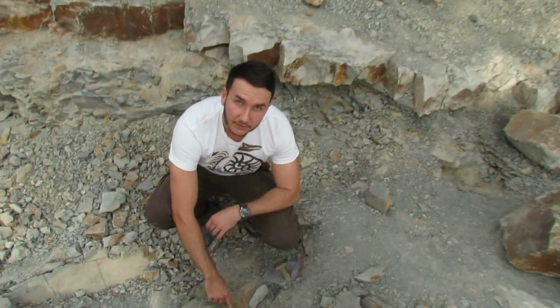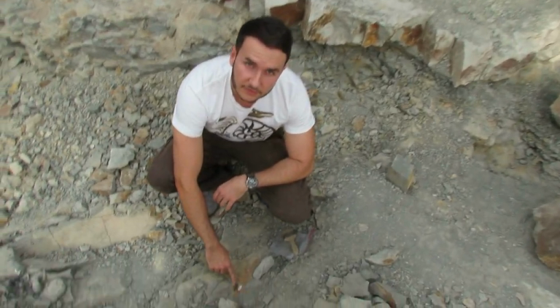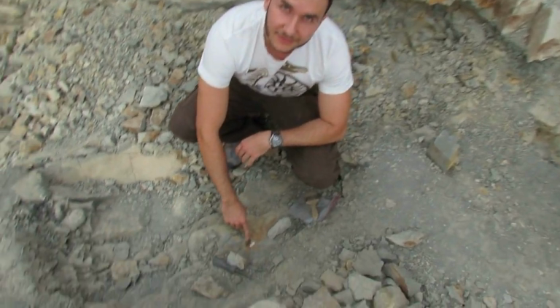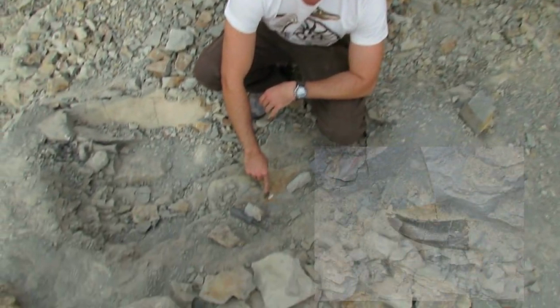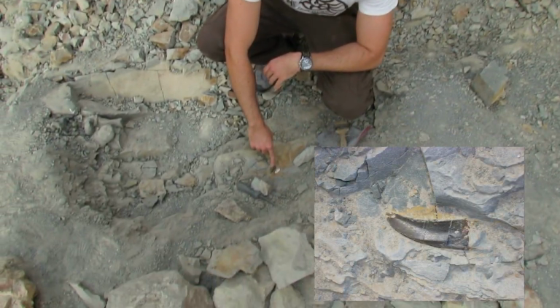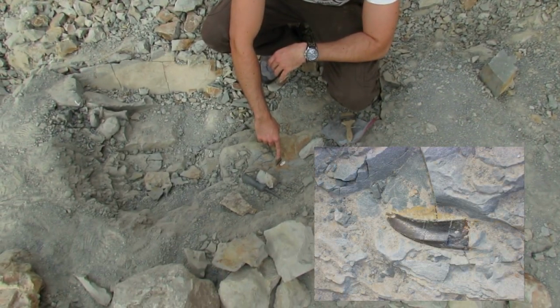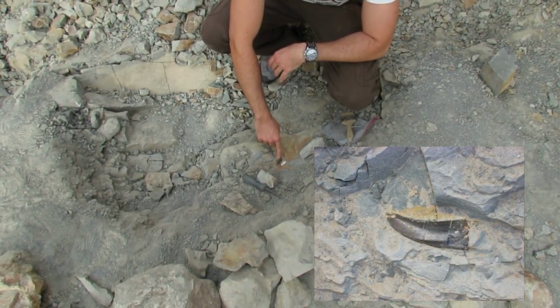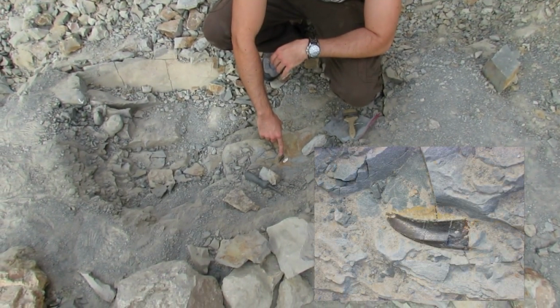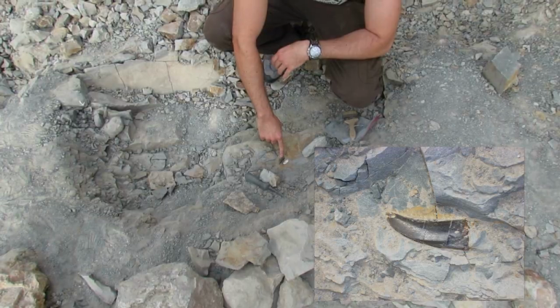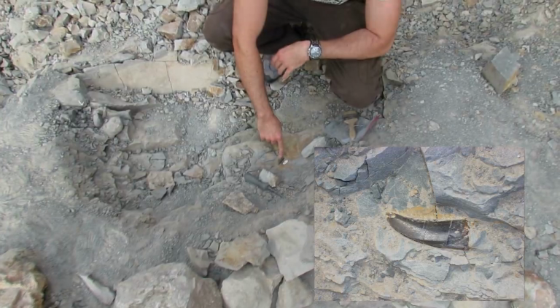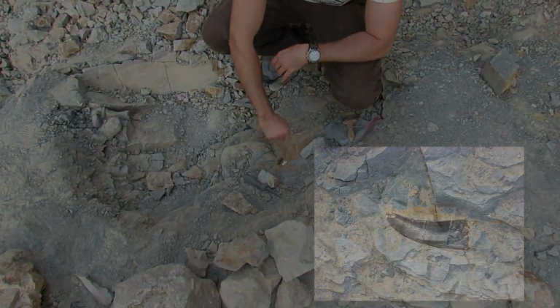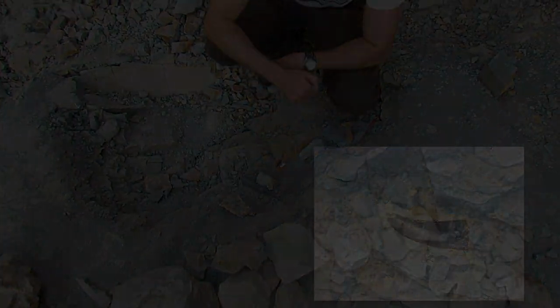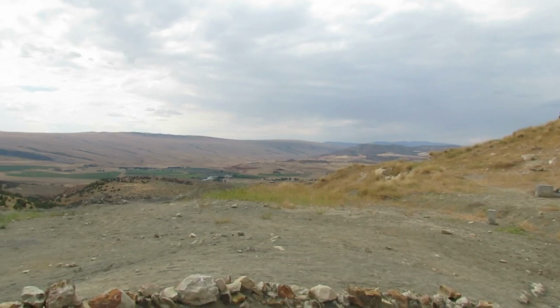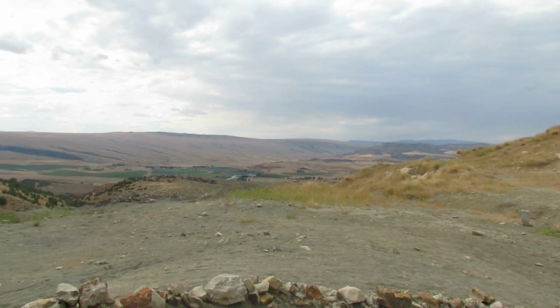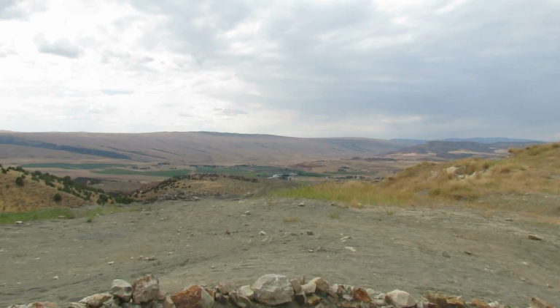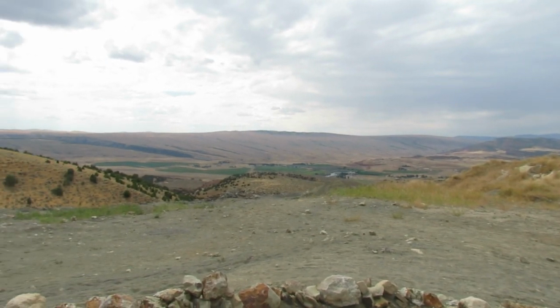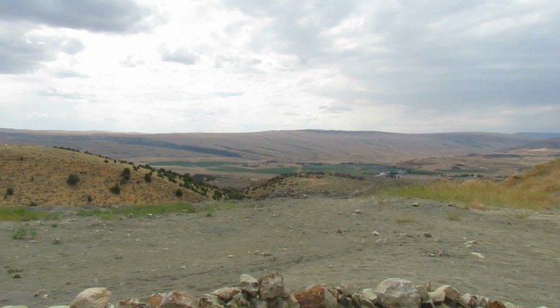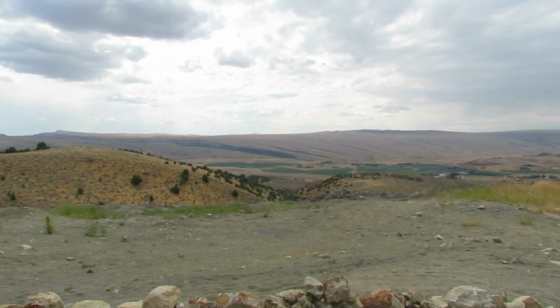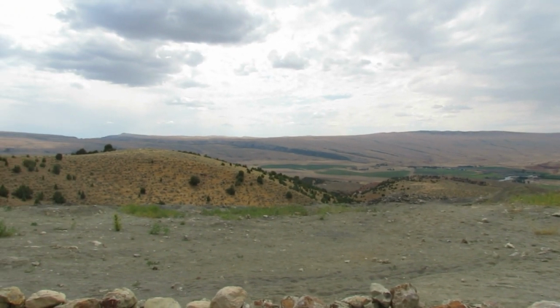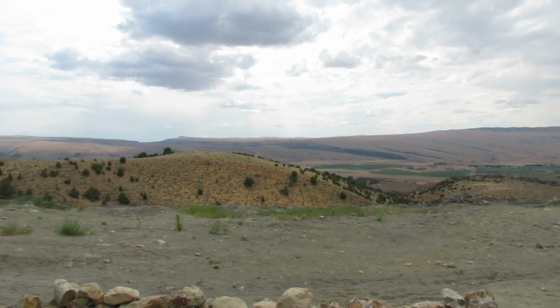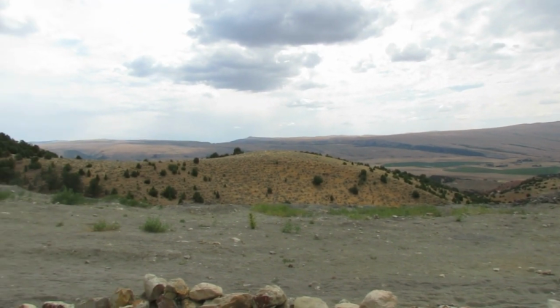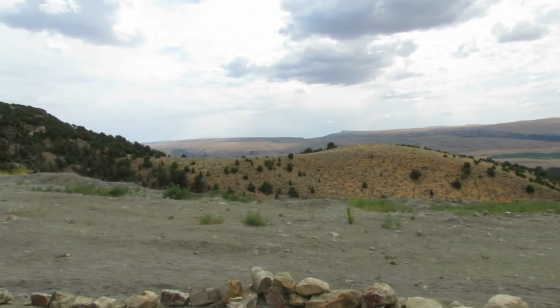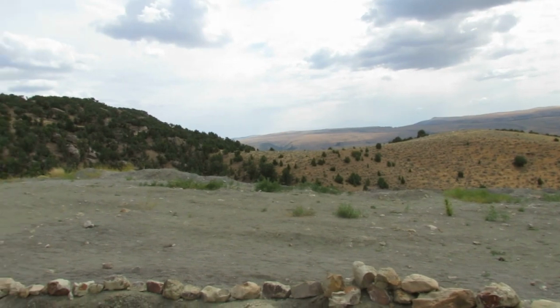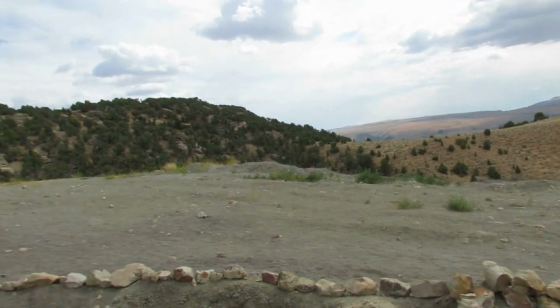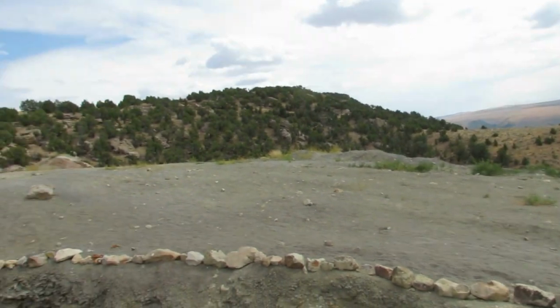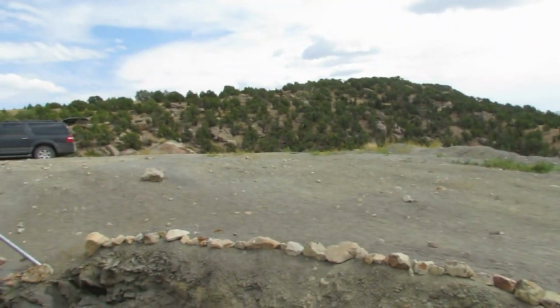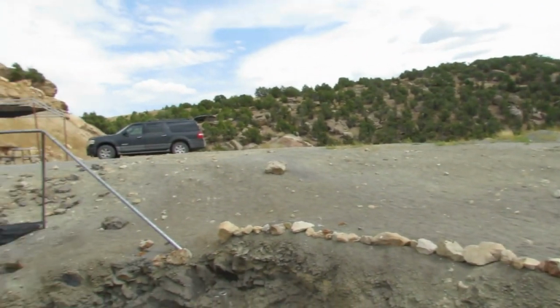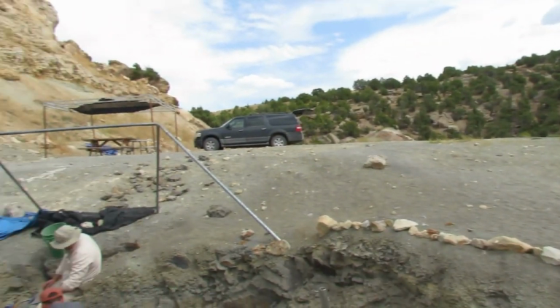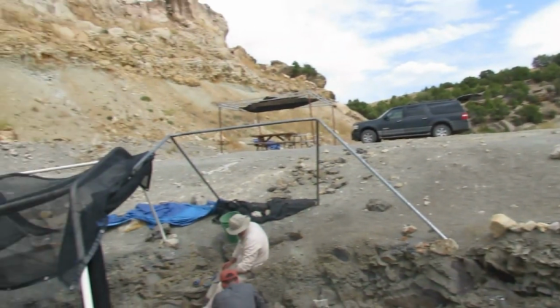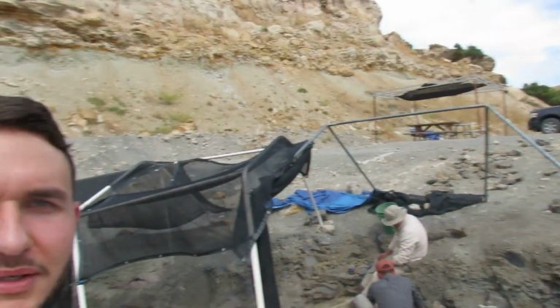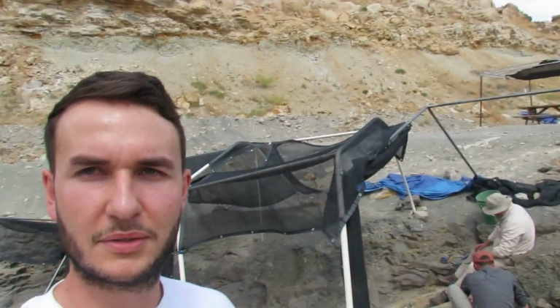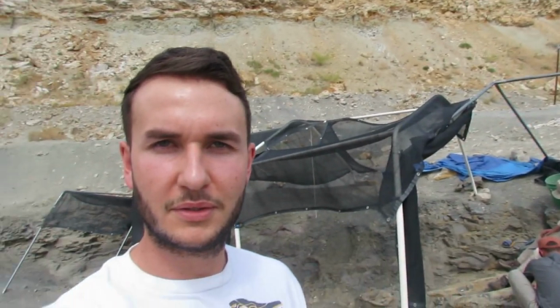This was found previously — it's an isolated Allosaurus tooth. The articulation here is evidence against a debris flow event at this site.